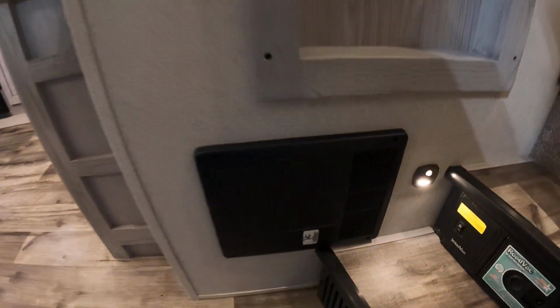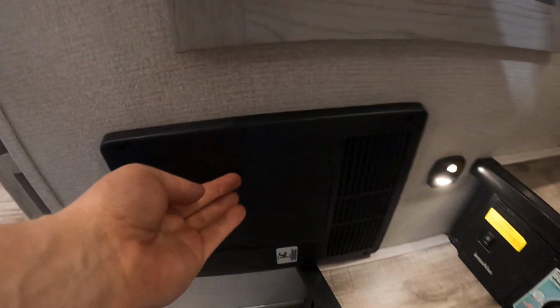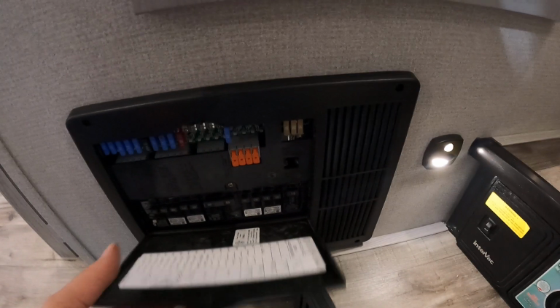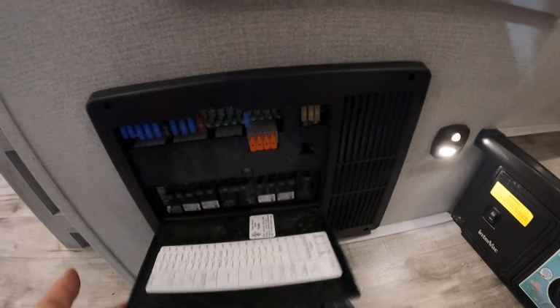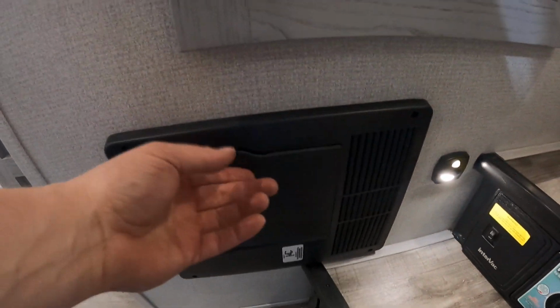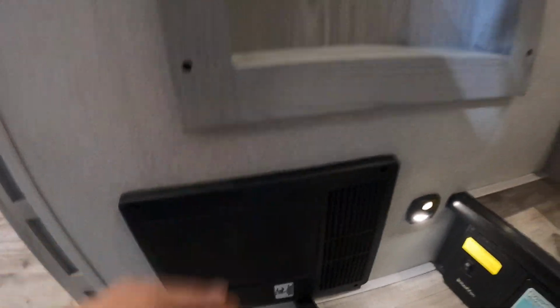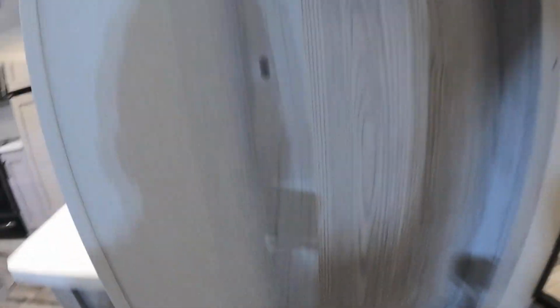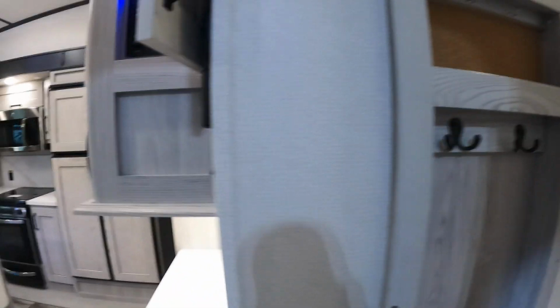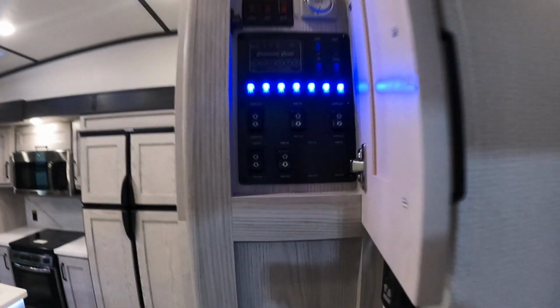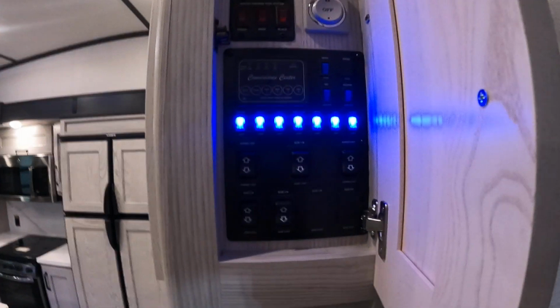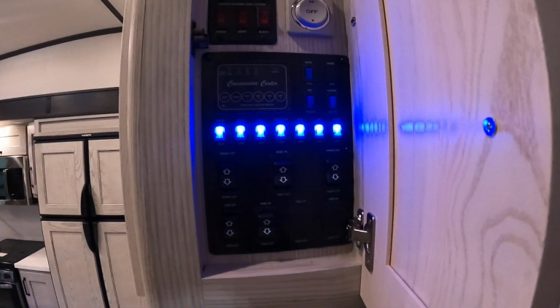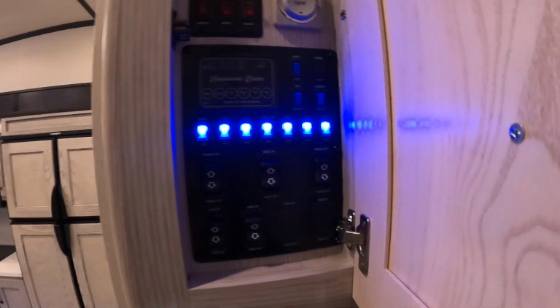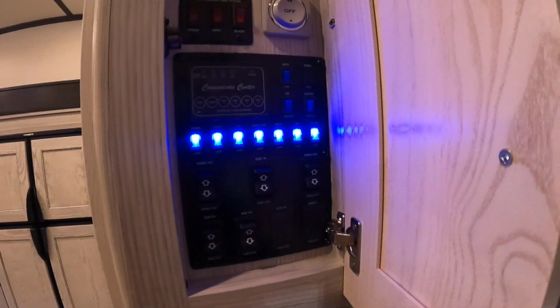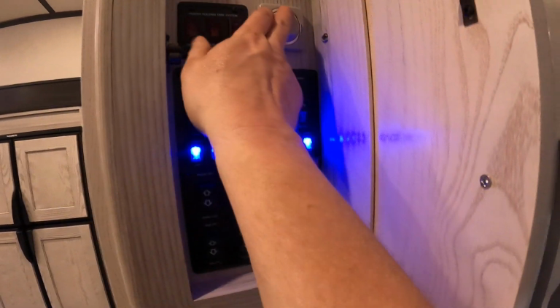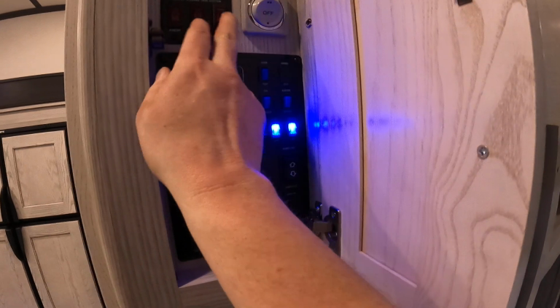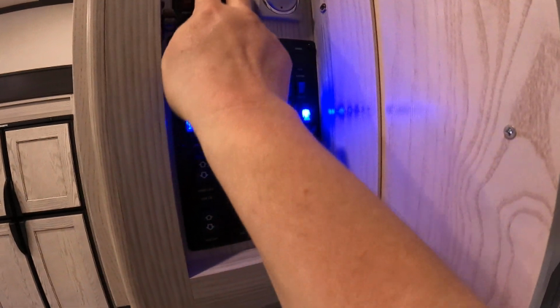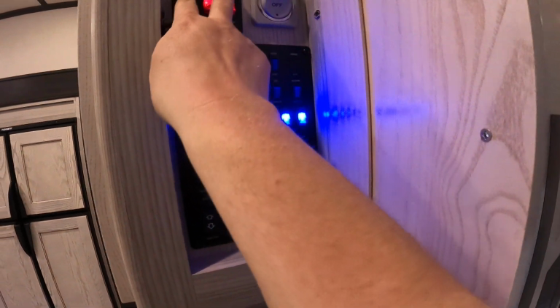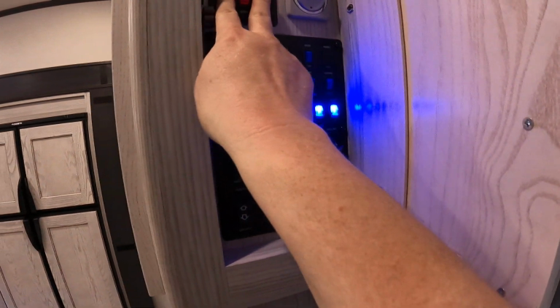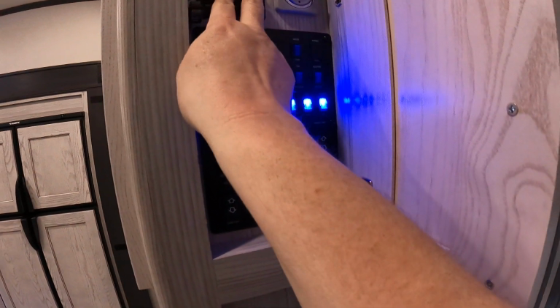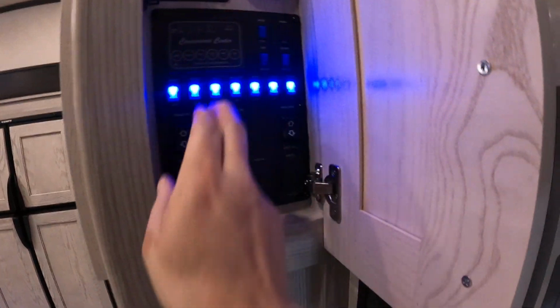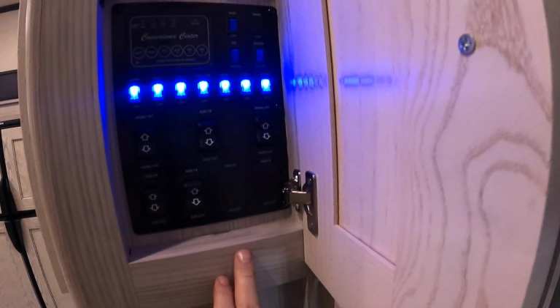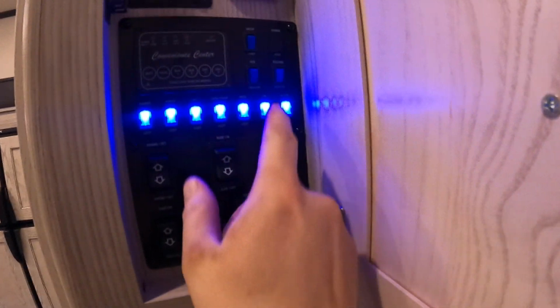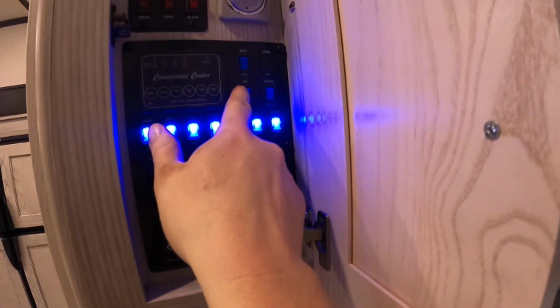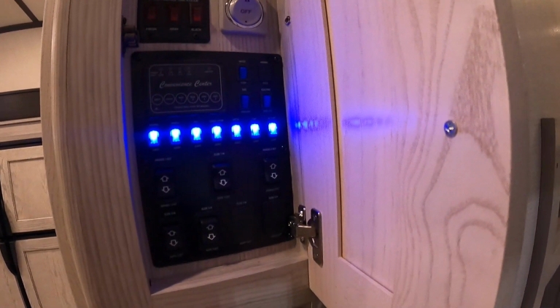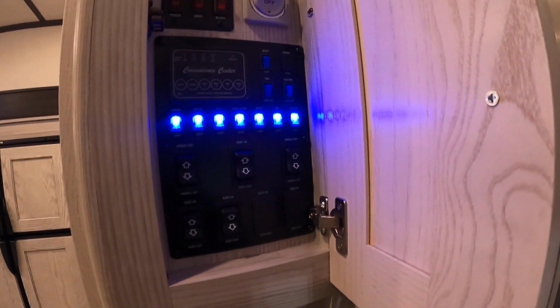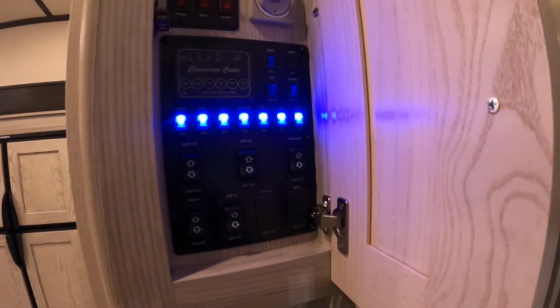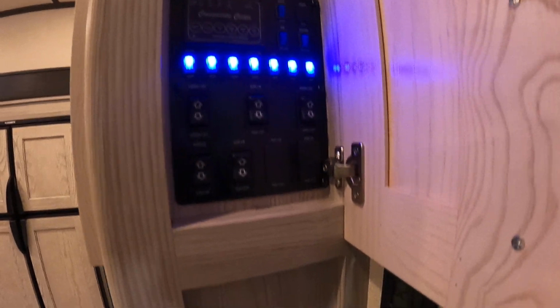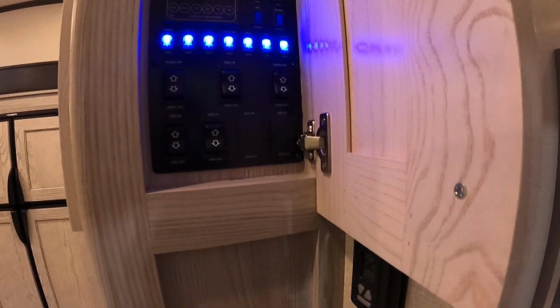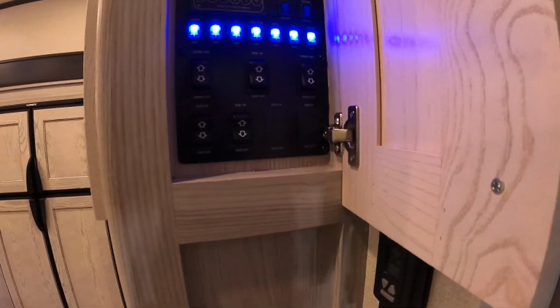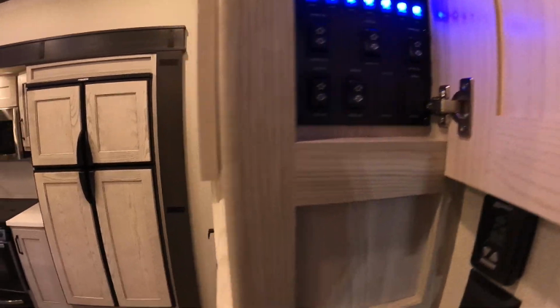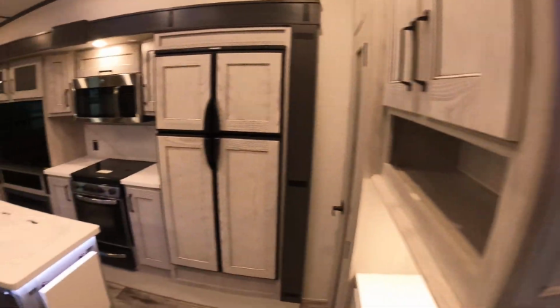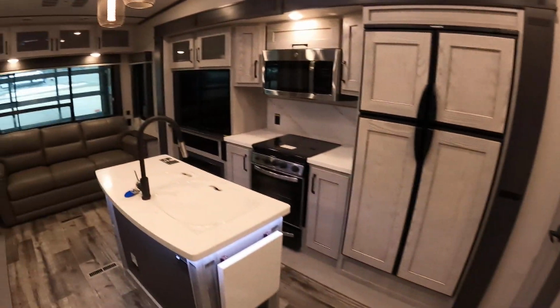This is our fuse box and breaker box. Up here we have all our controls: this is a fan control, obviously the heating, tanks, all your lights, electric water heater, gas water heater, and in/out controls for our slides.